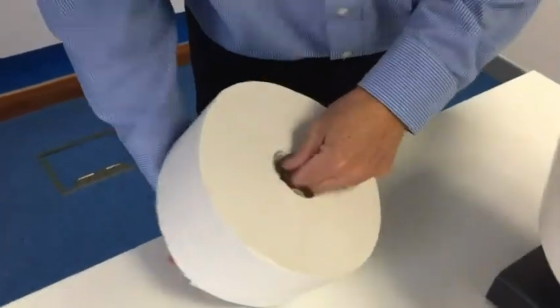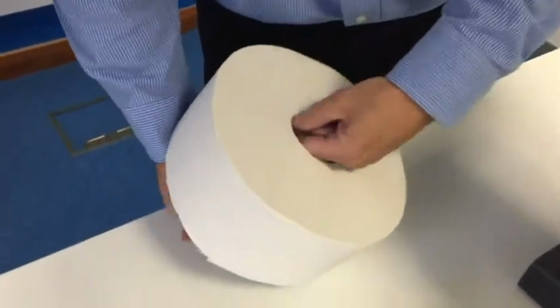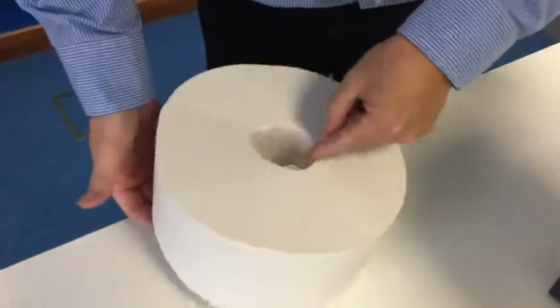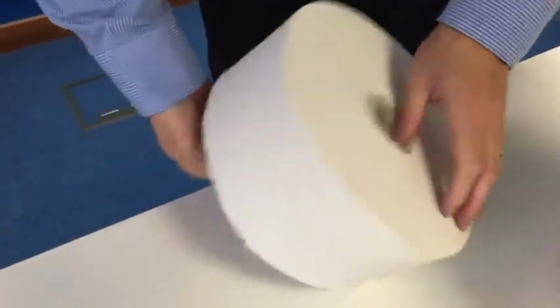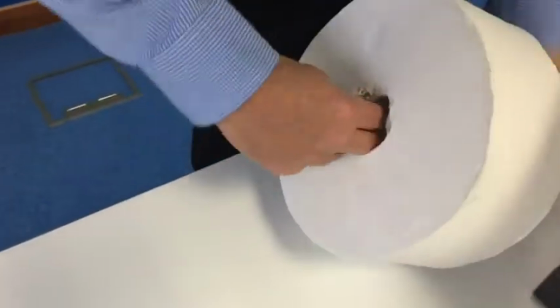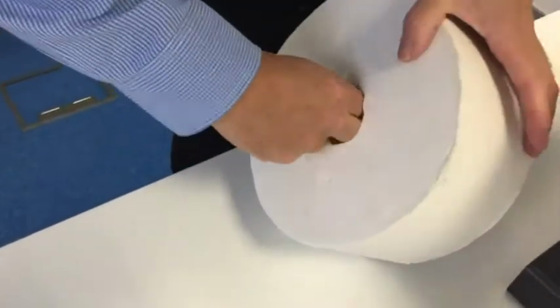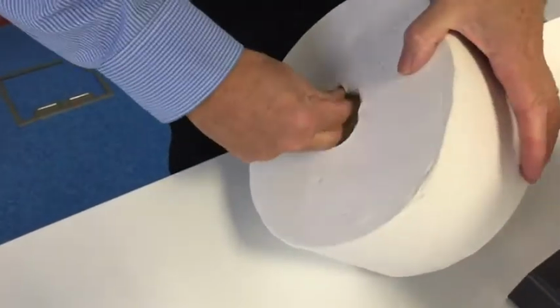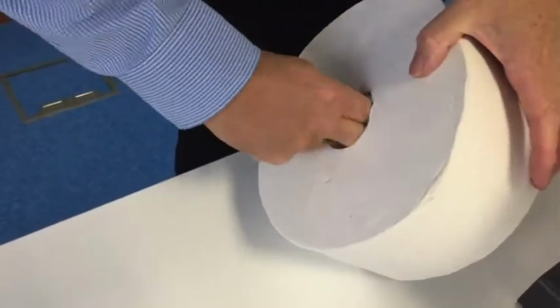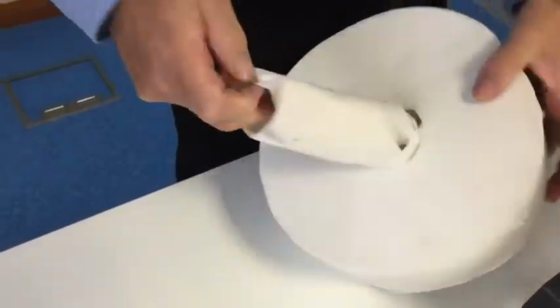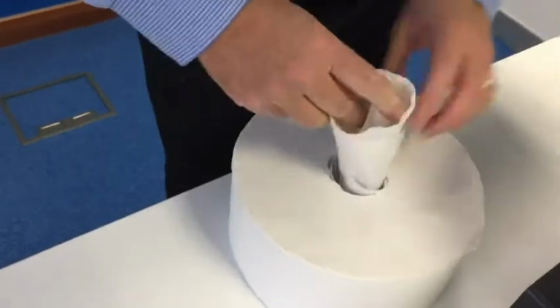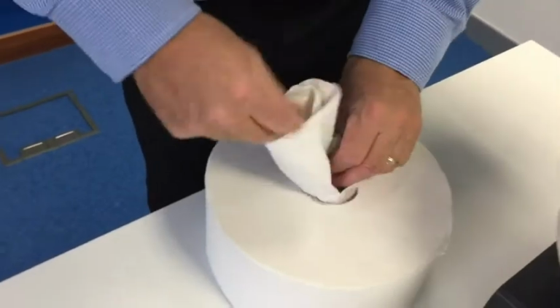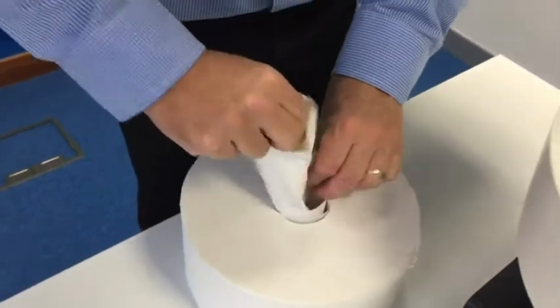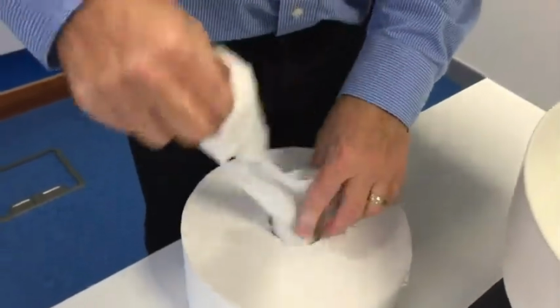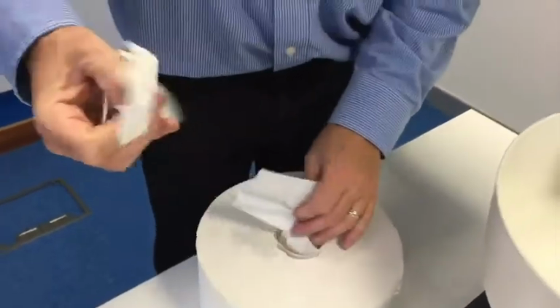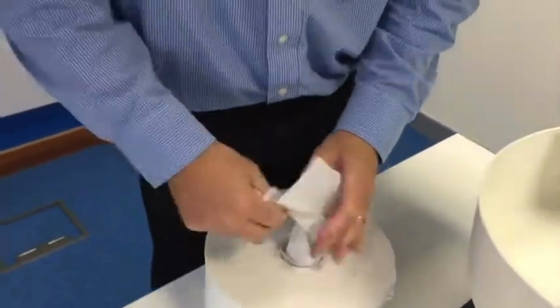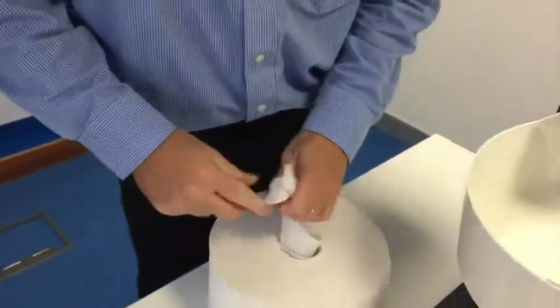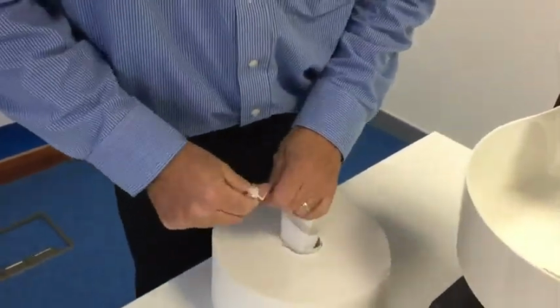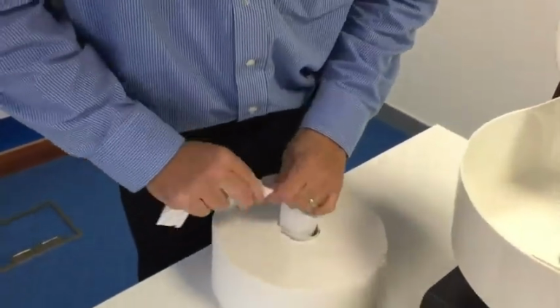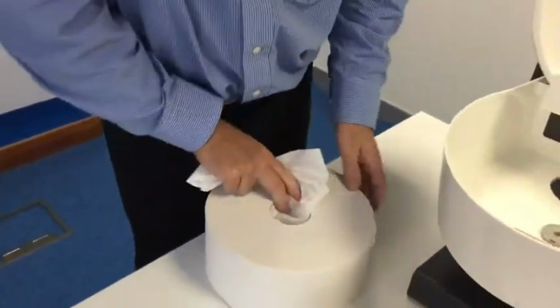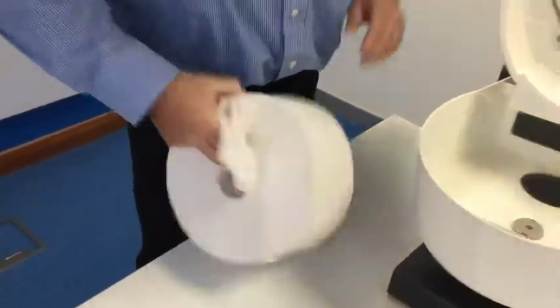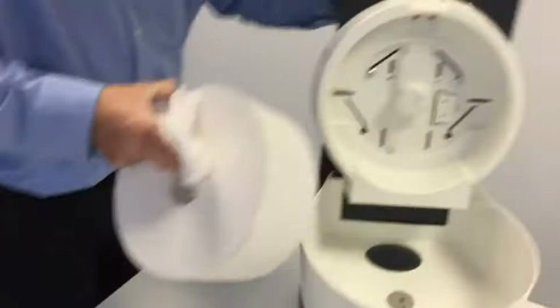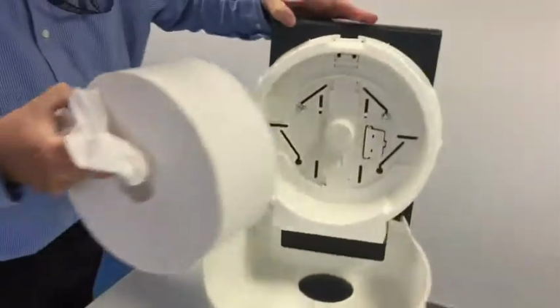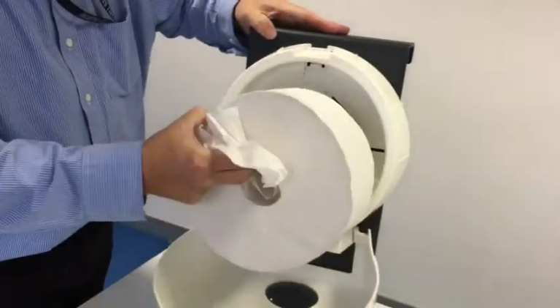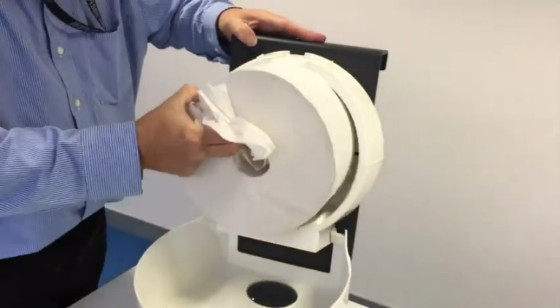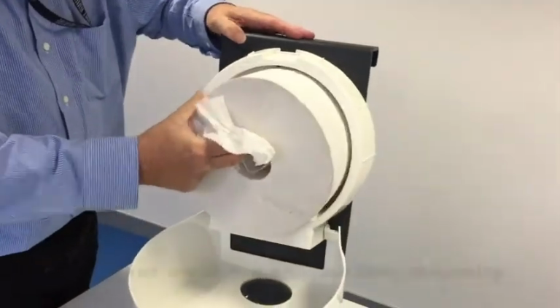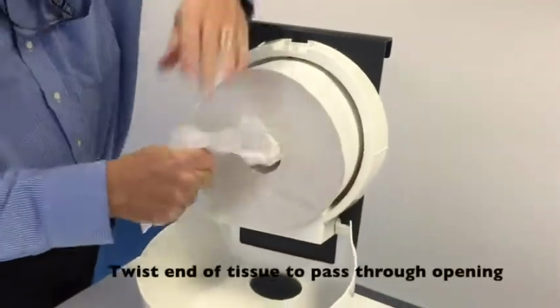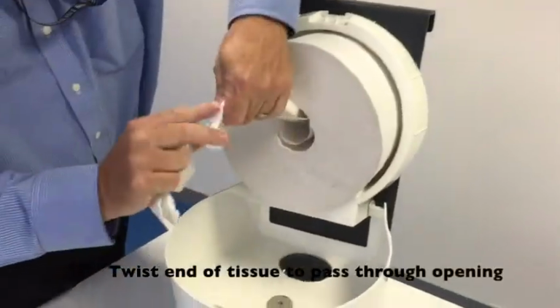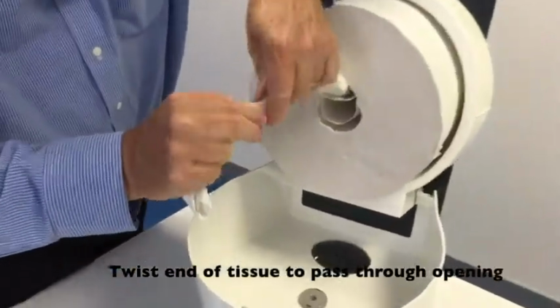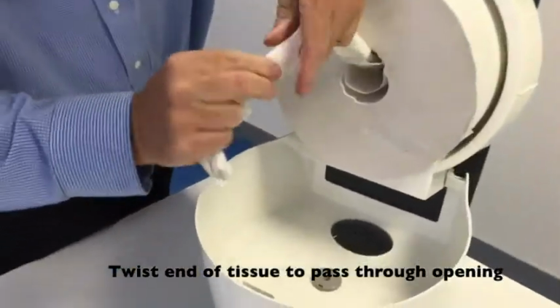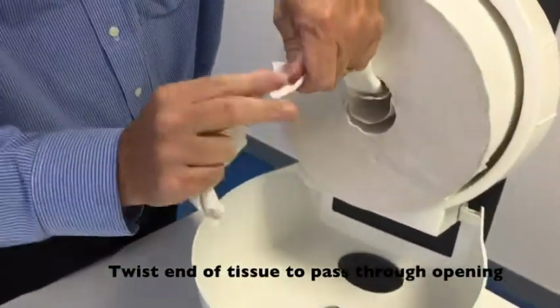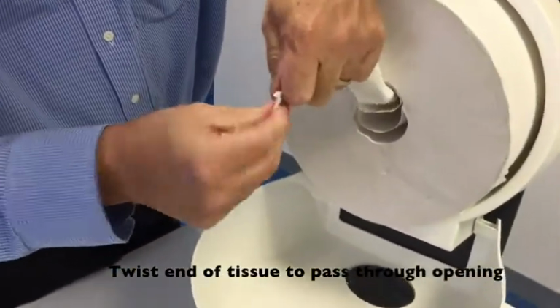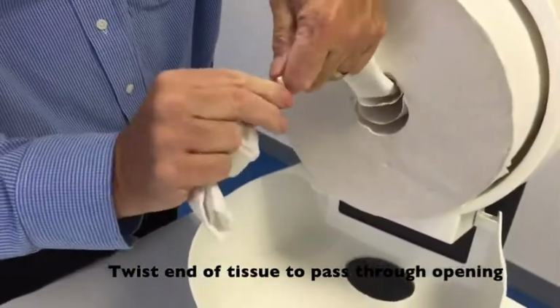Find the end of the tissue and load the tissue into the dispenser, then make a pointy end.